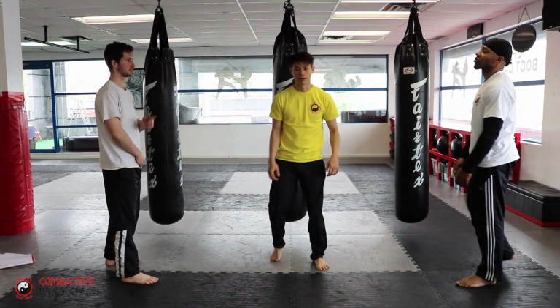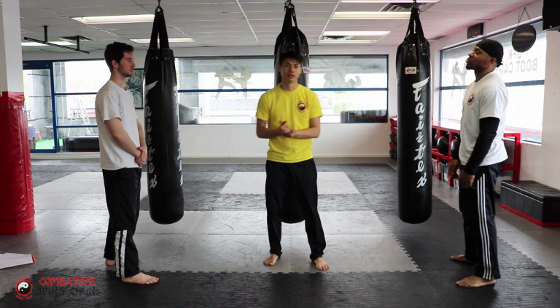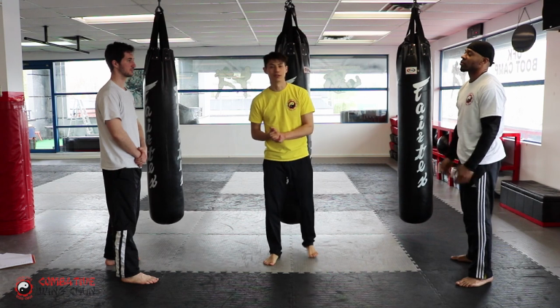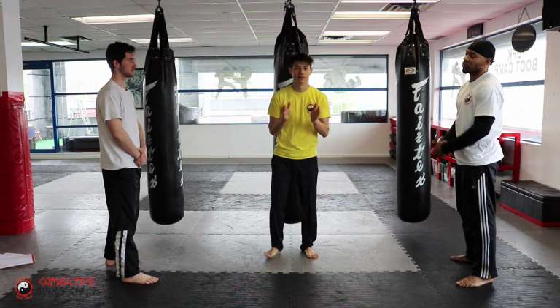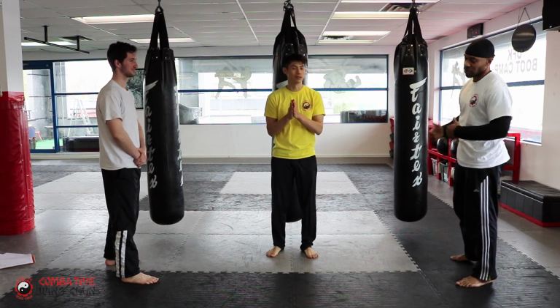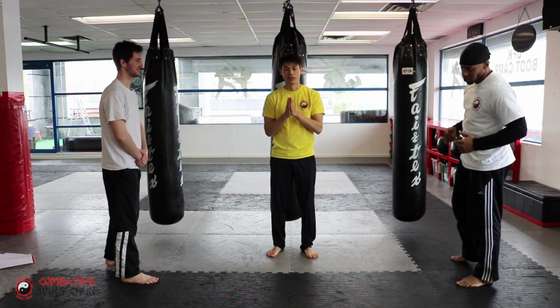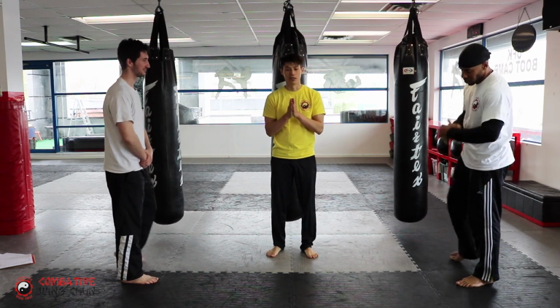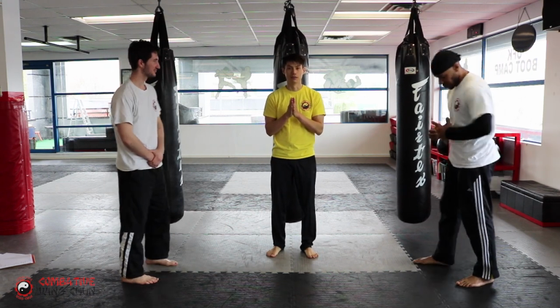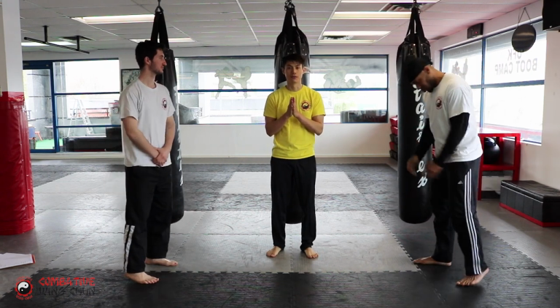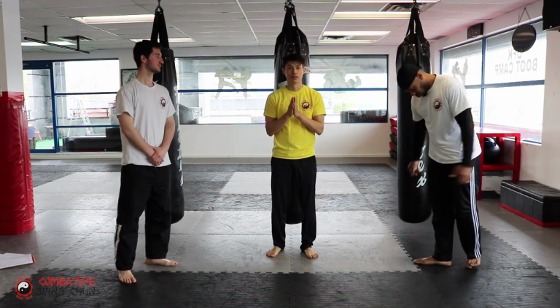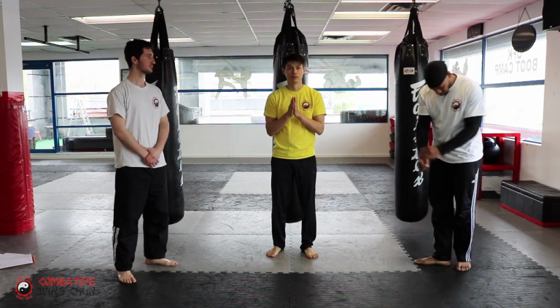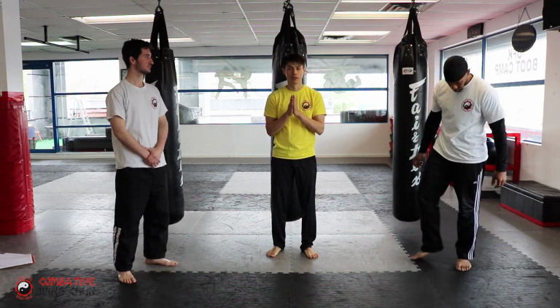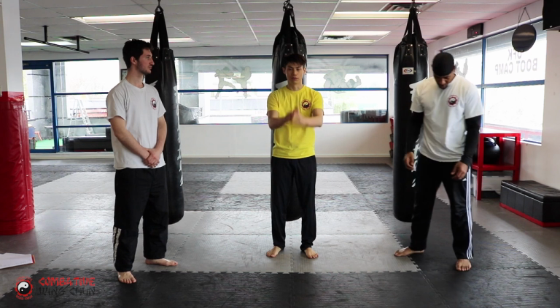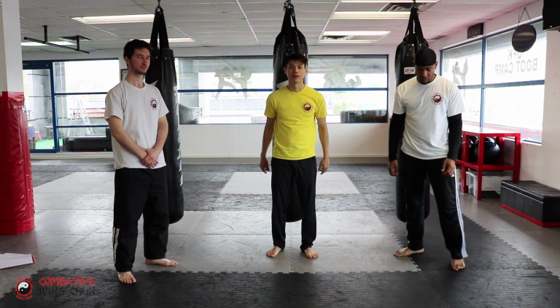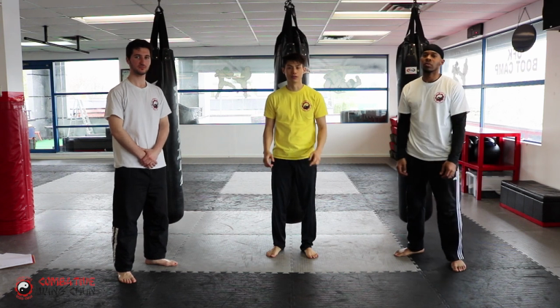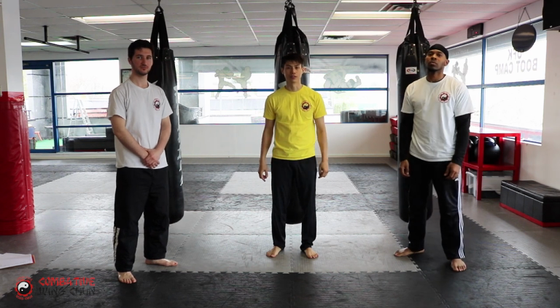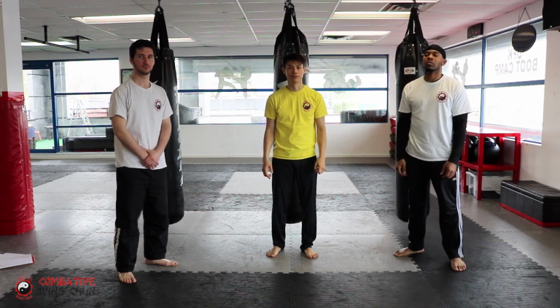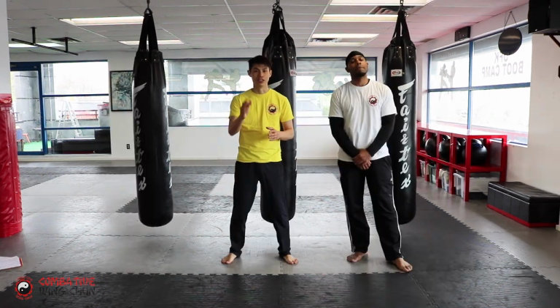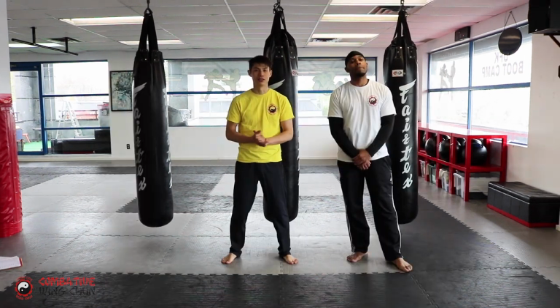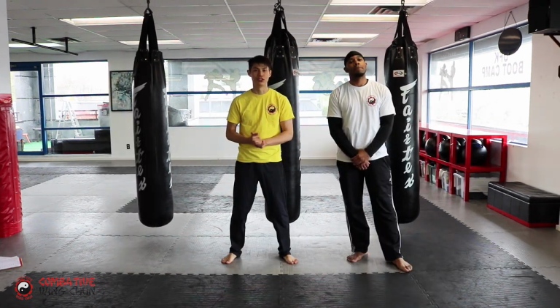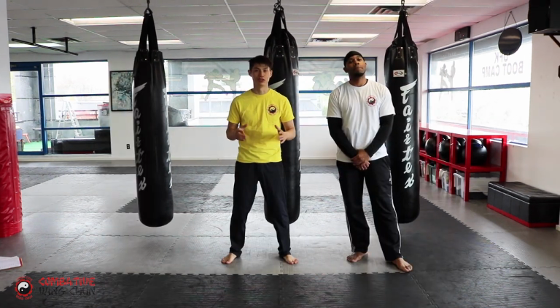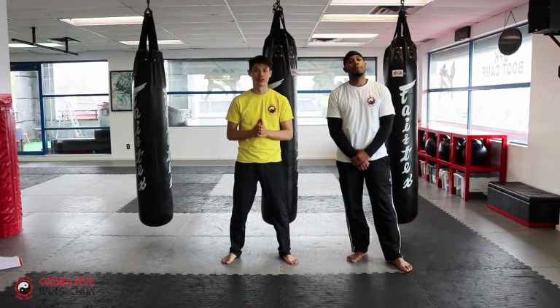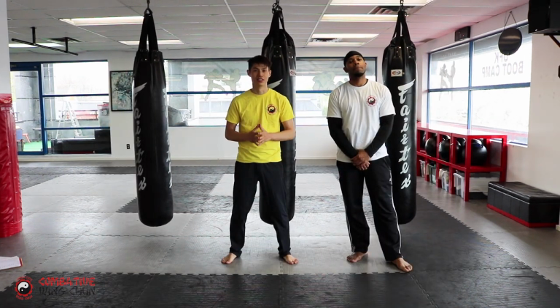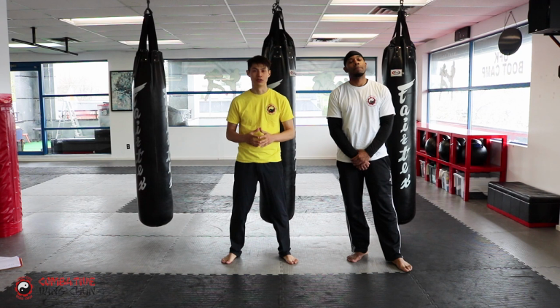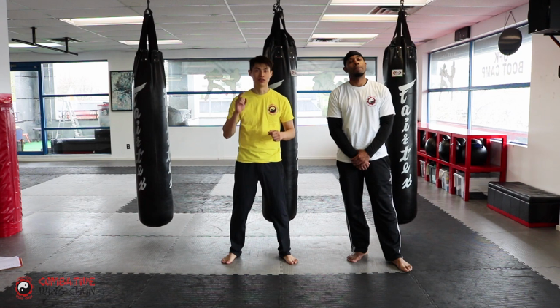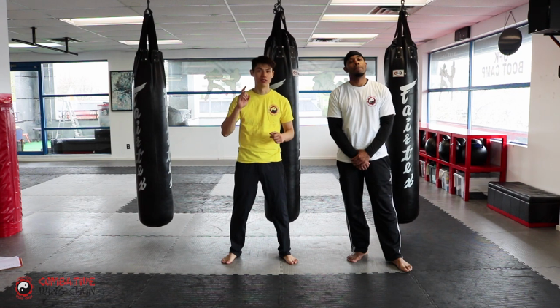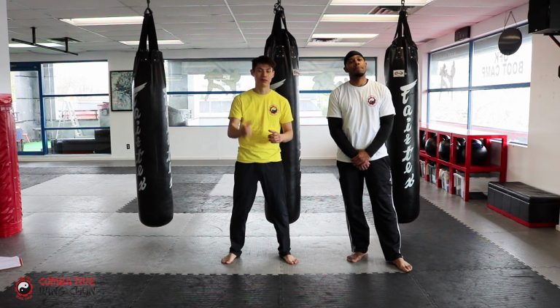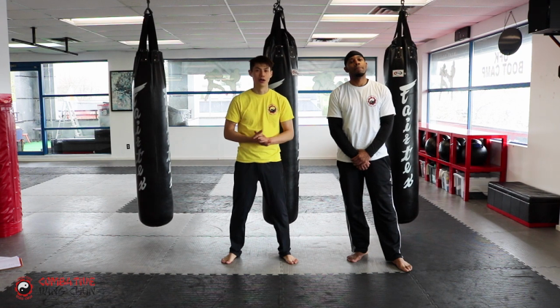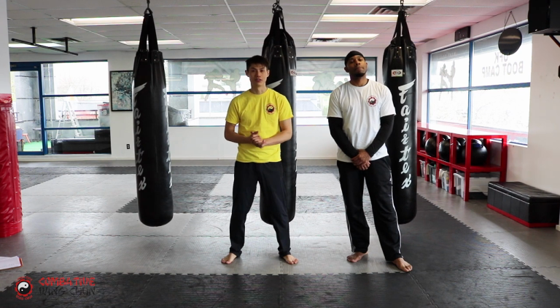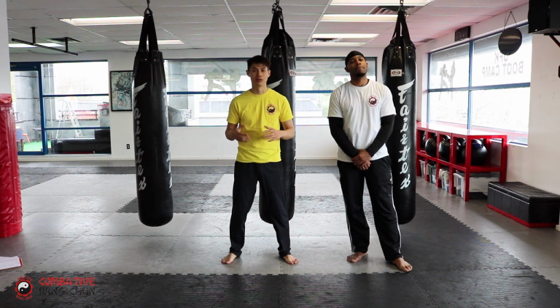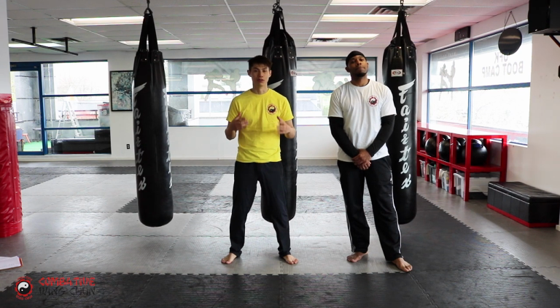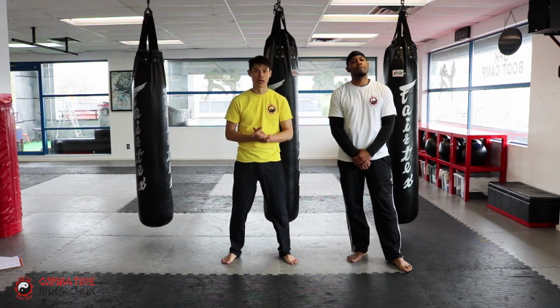That's good enough — that's the drill. Play around with that. Good job, you just finished module number six. See you in module number seven, where we start to learn about some grappling.